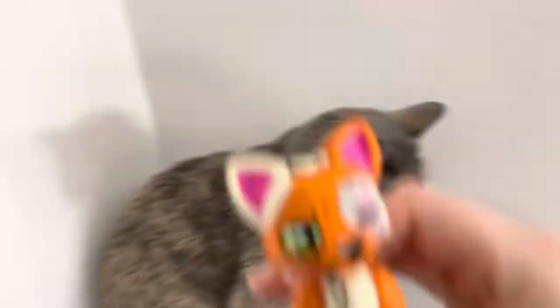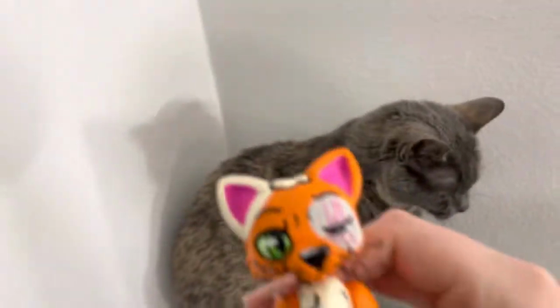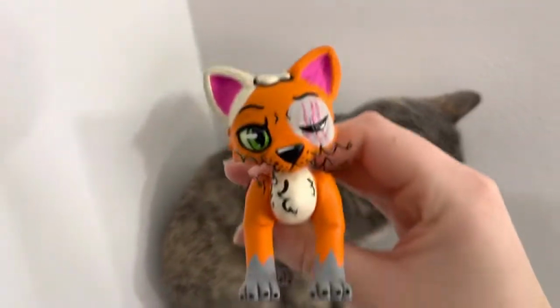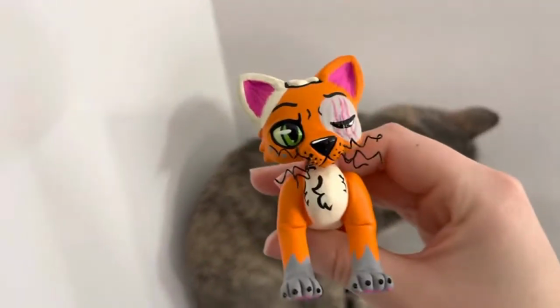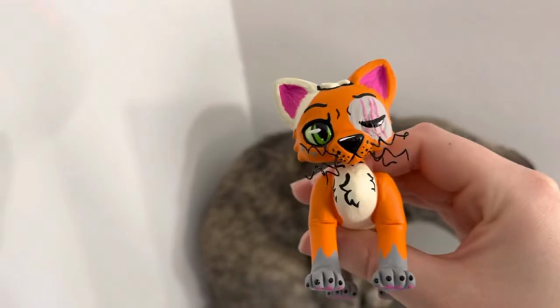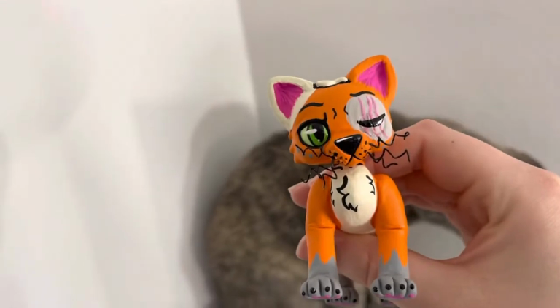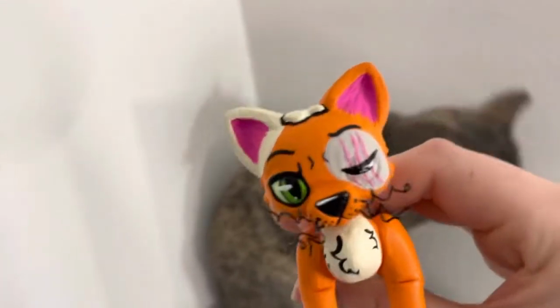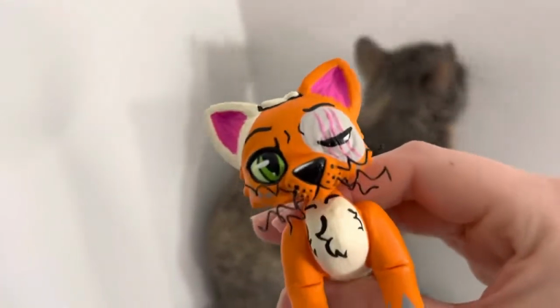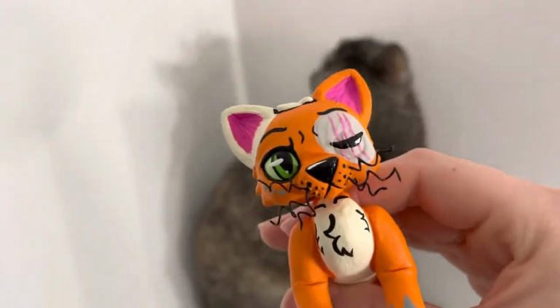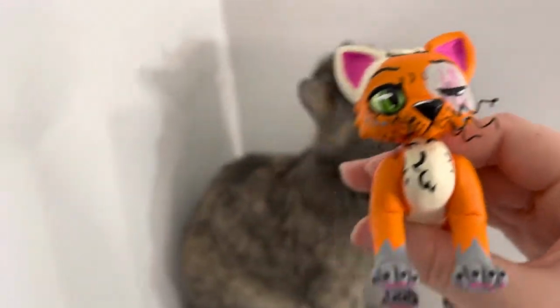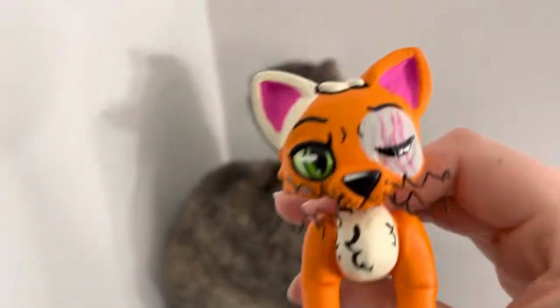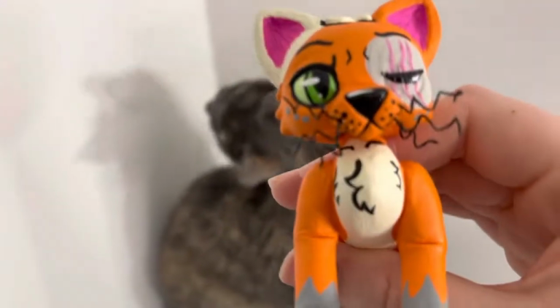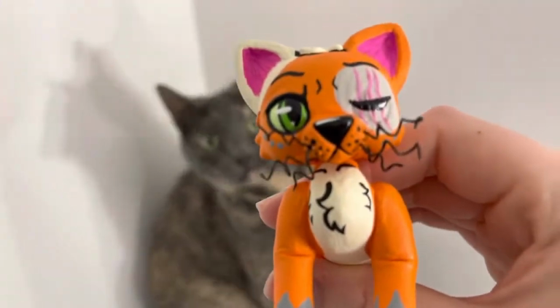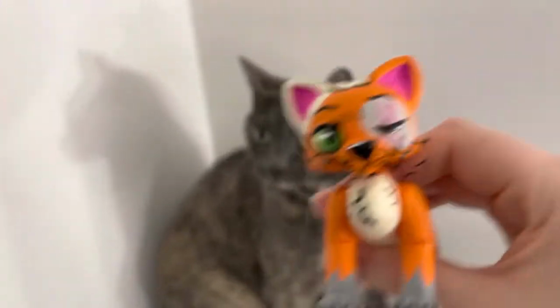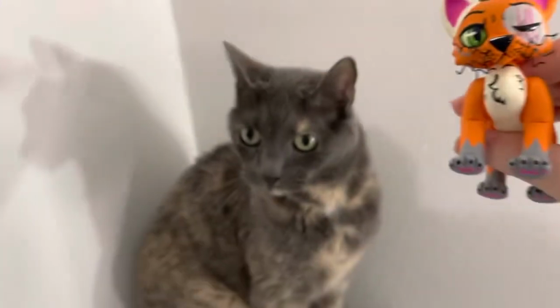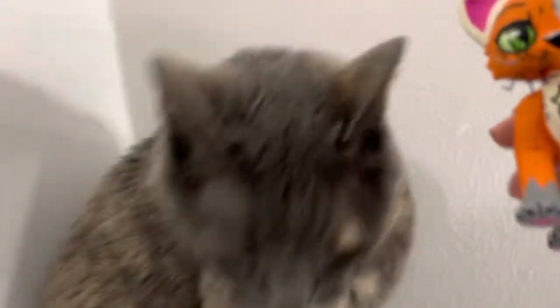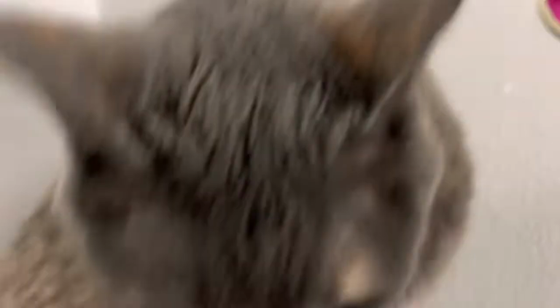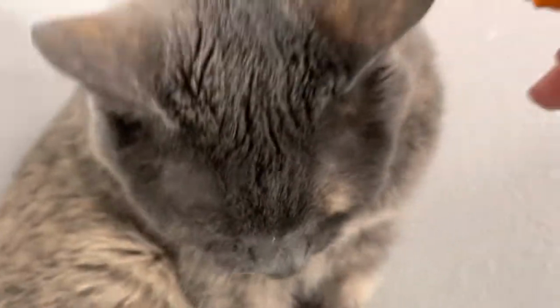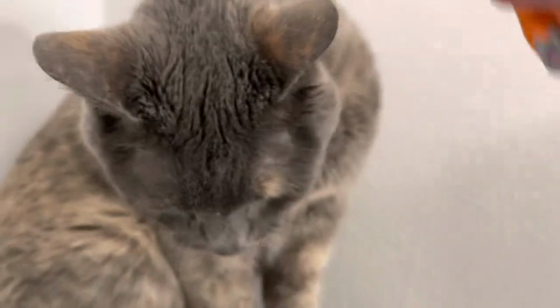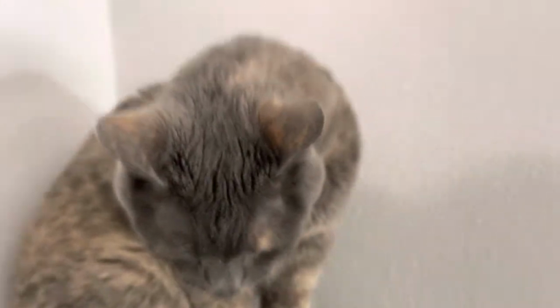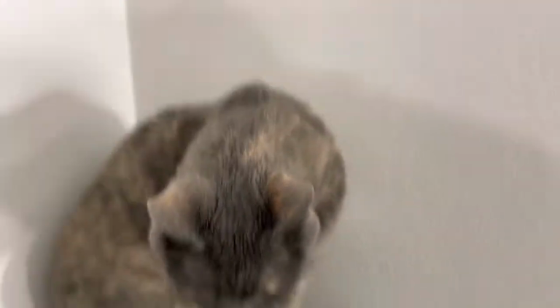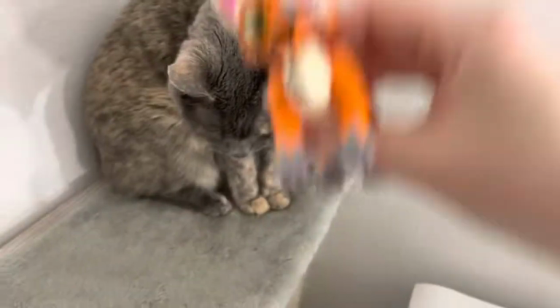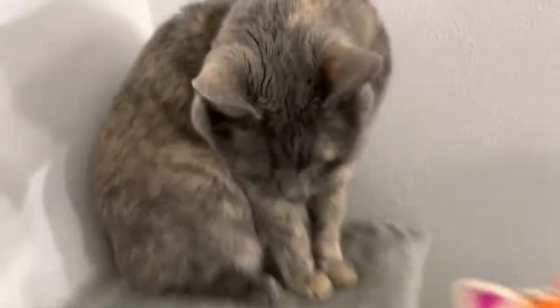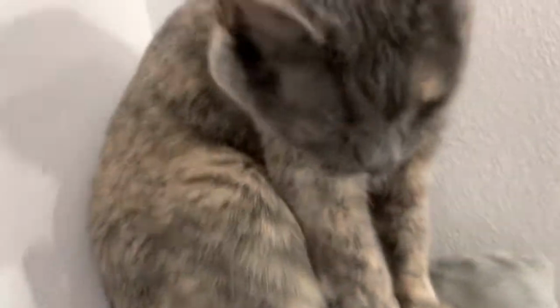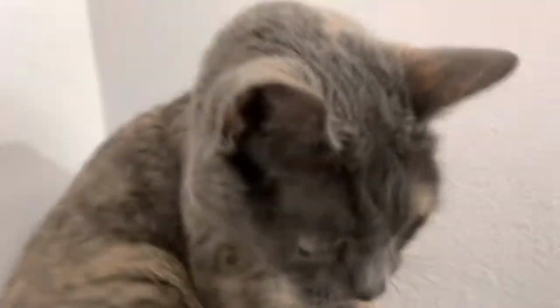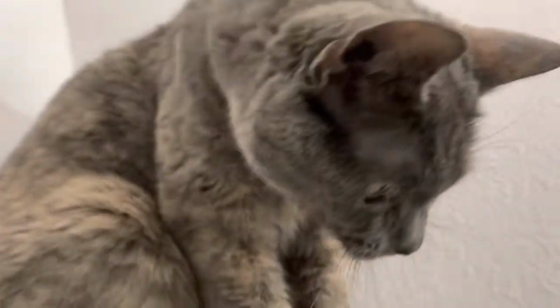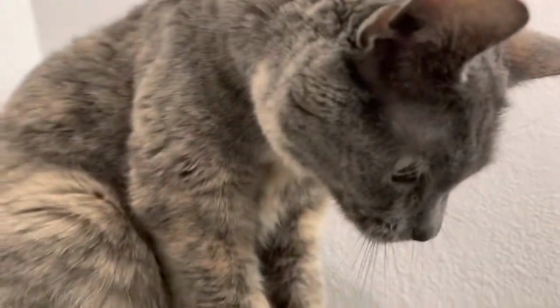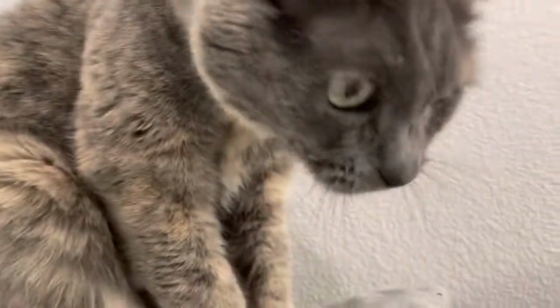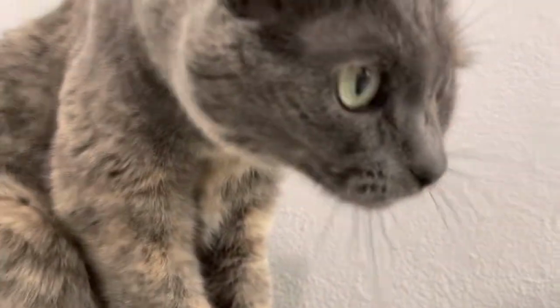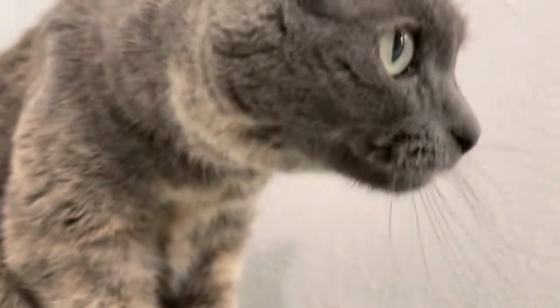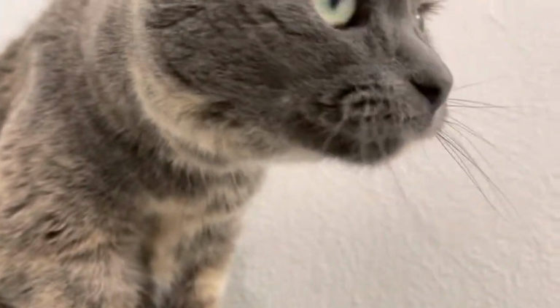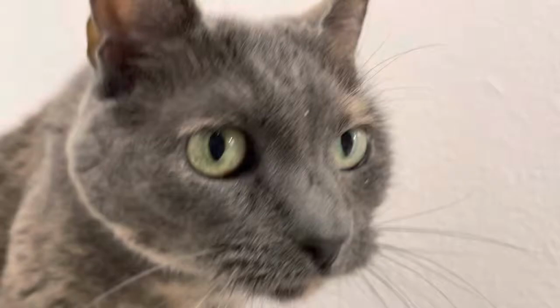Thanks so much for watching this video, everyone. Be sure to subscribe to this channel to see more cat videos. Bye-bye! Say bye, Cookie! Bye-bye!